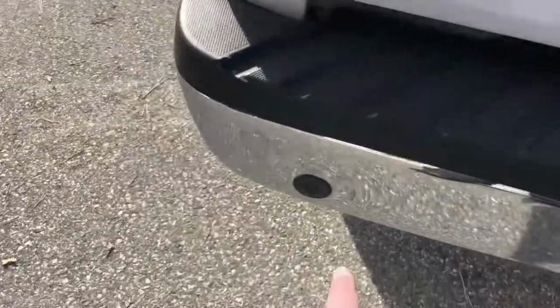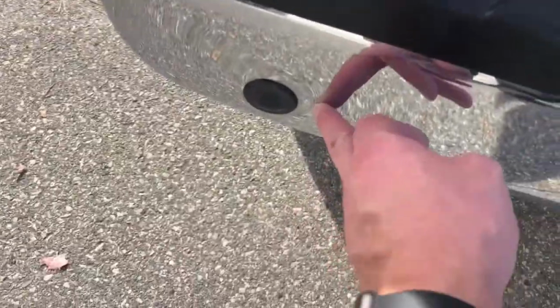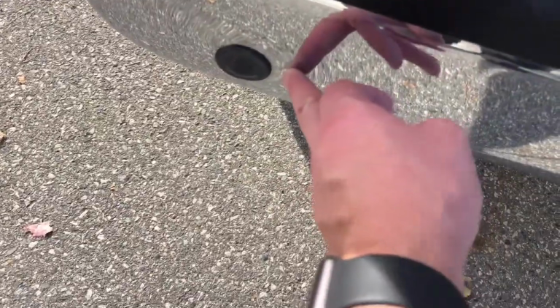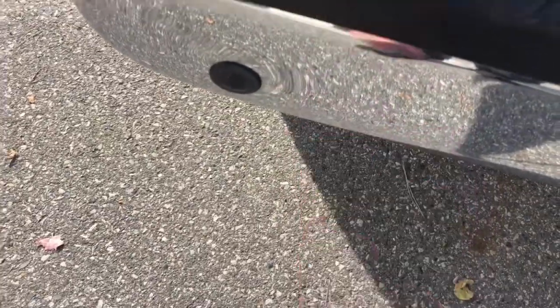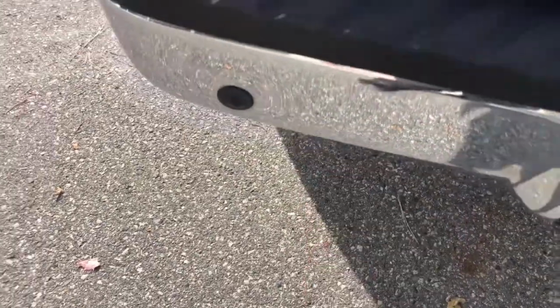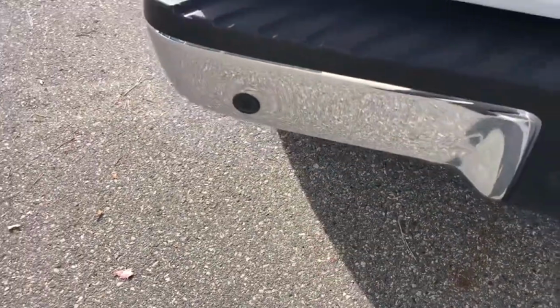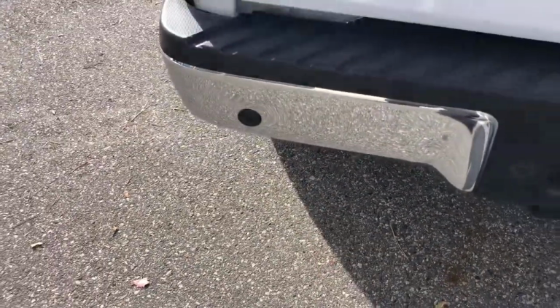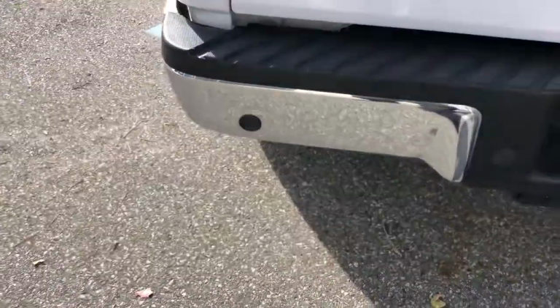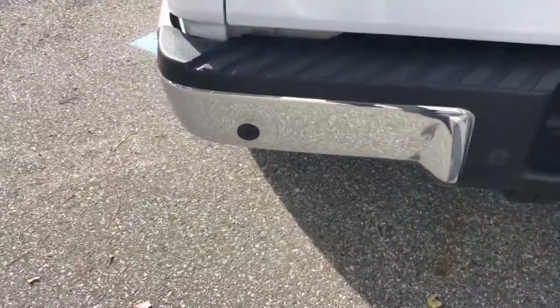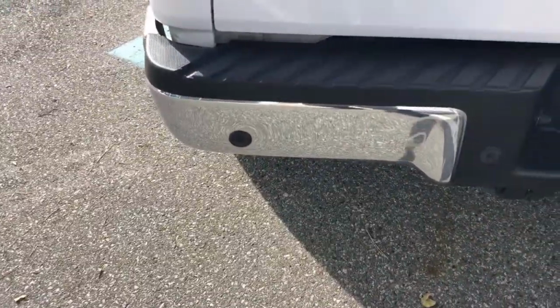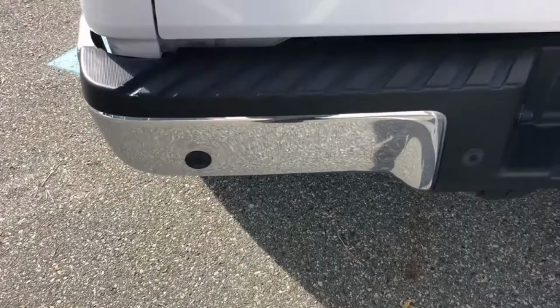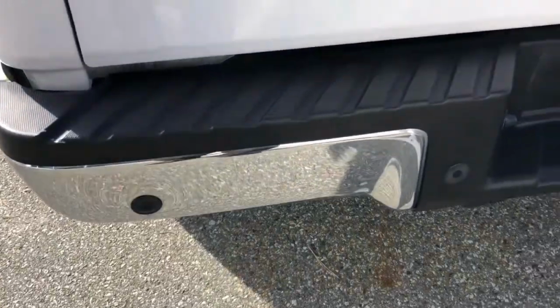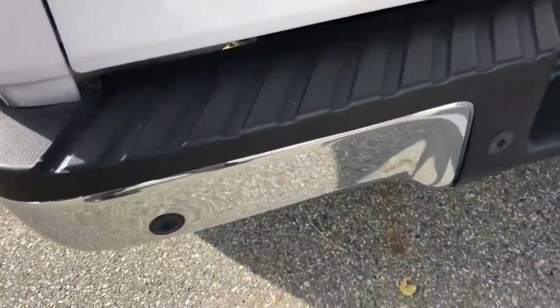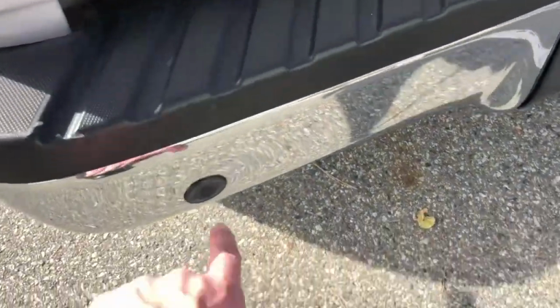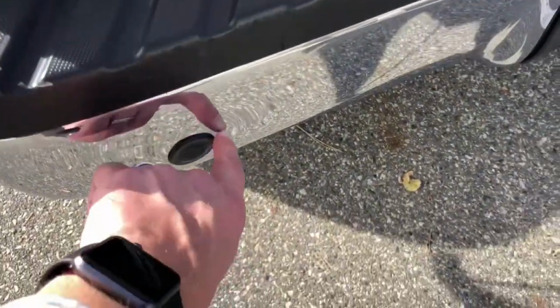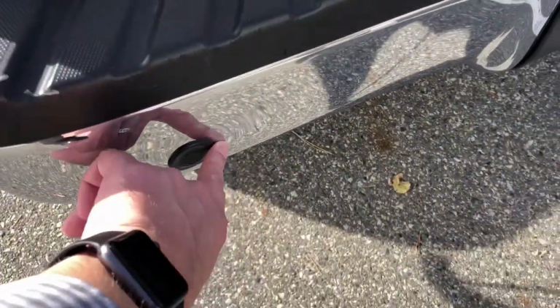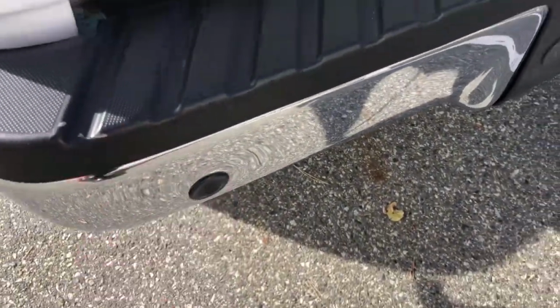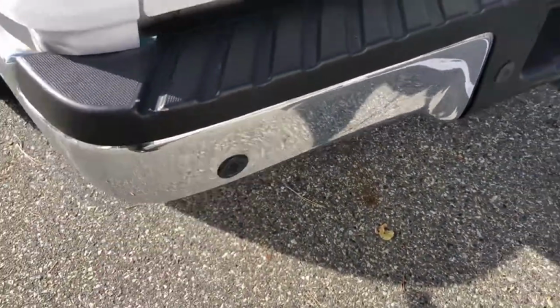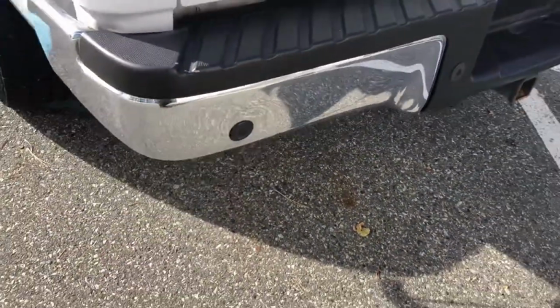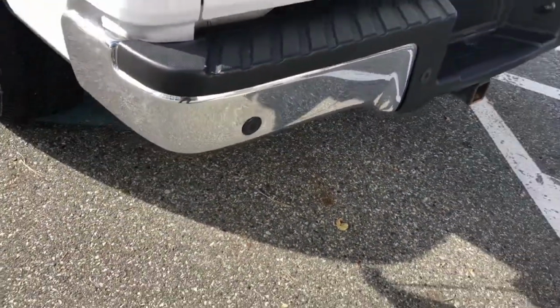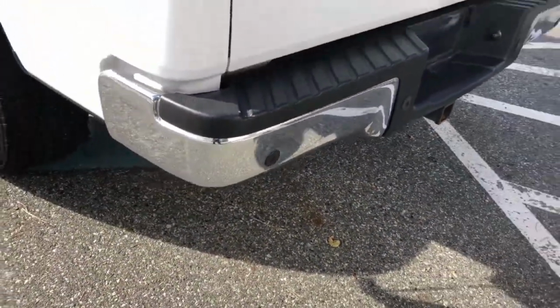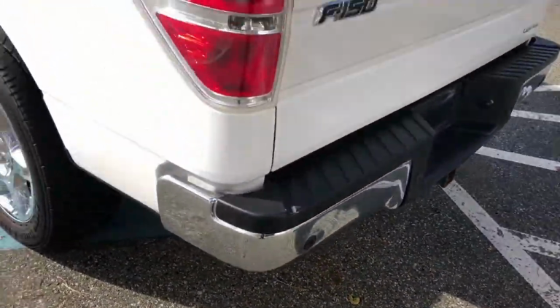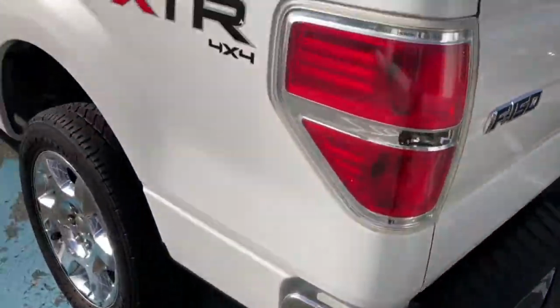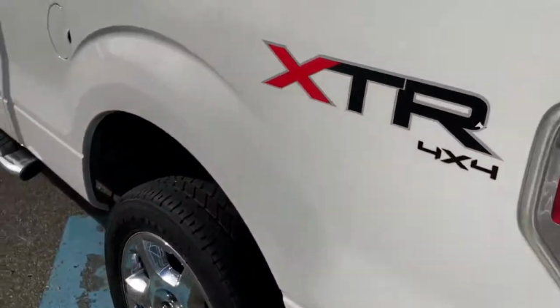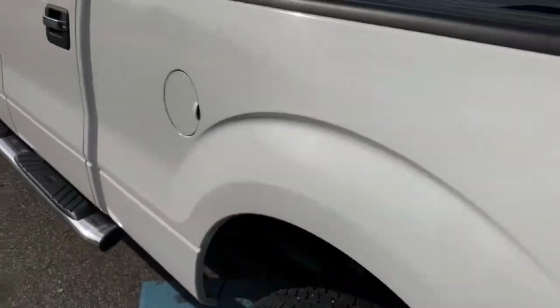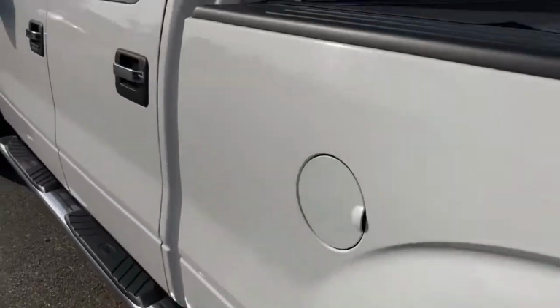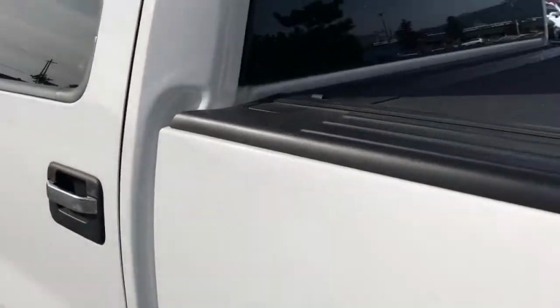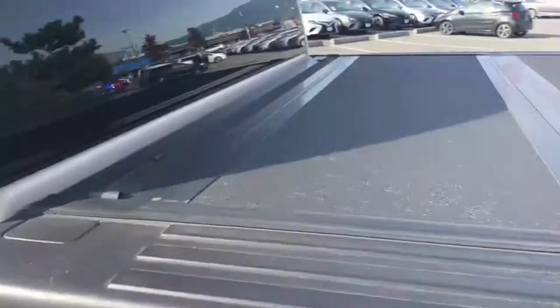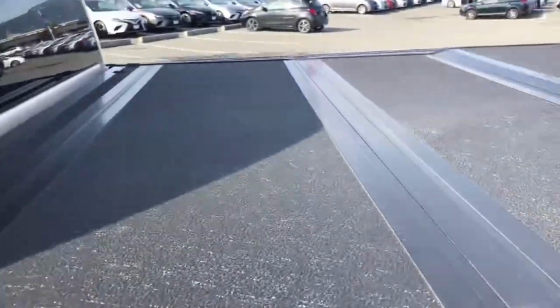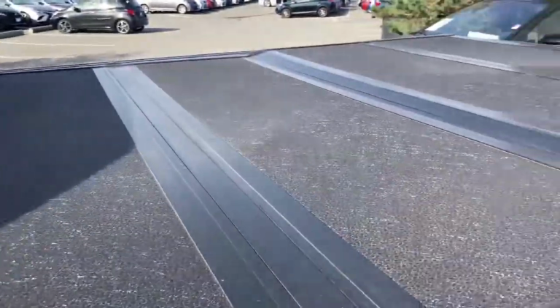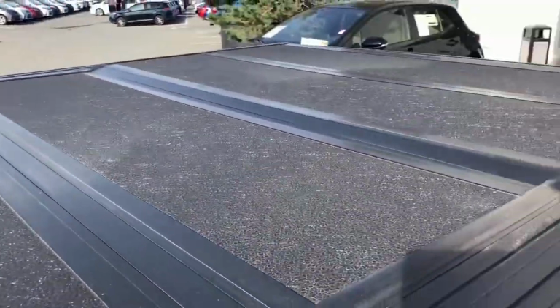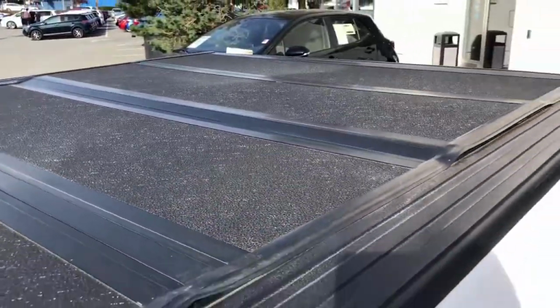We do have a little ding here on the rear bumper, just where the chrome meets. The sensor is working and functioning there. We also have a tri-fold cover here on the back.